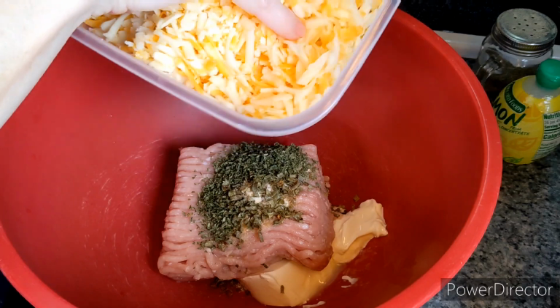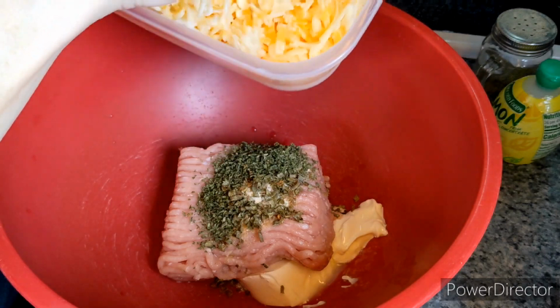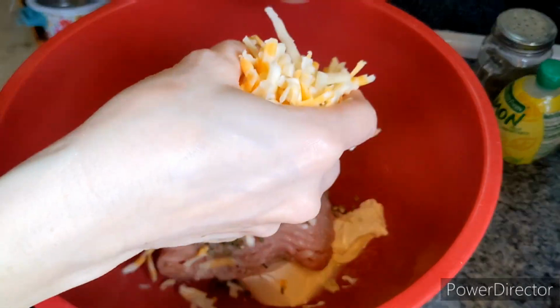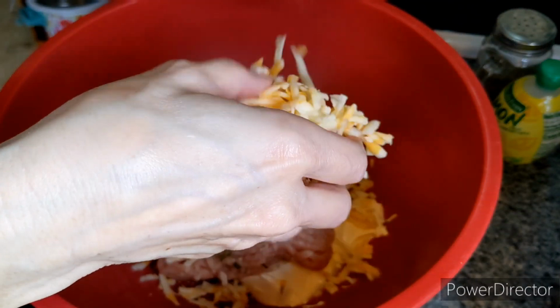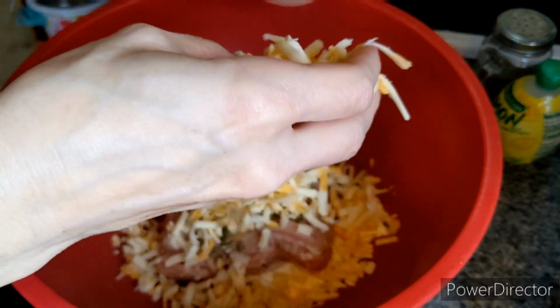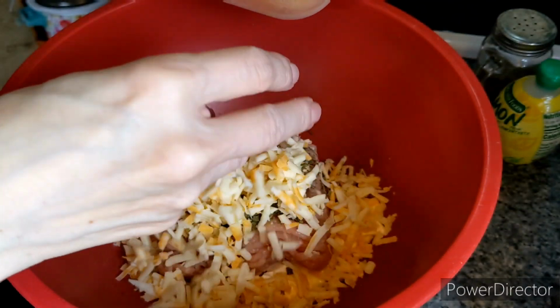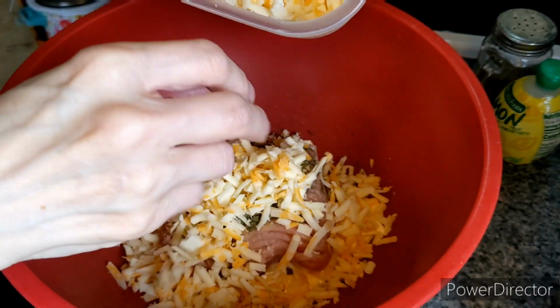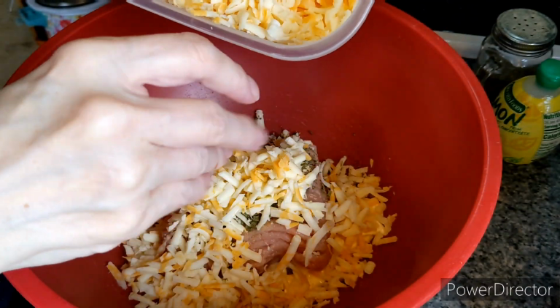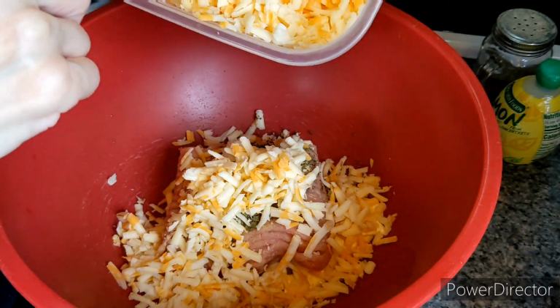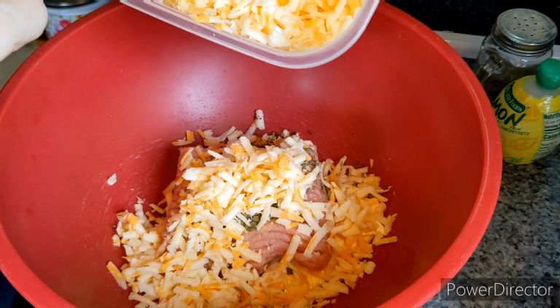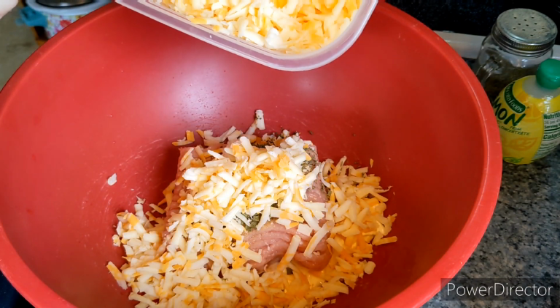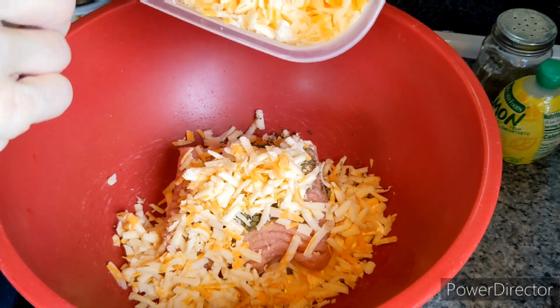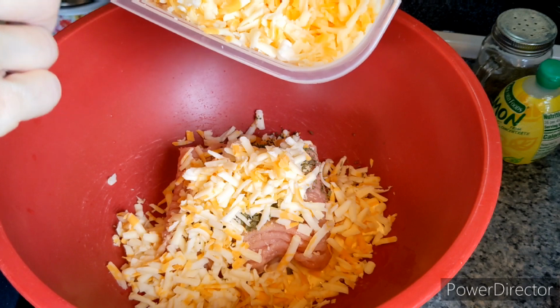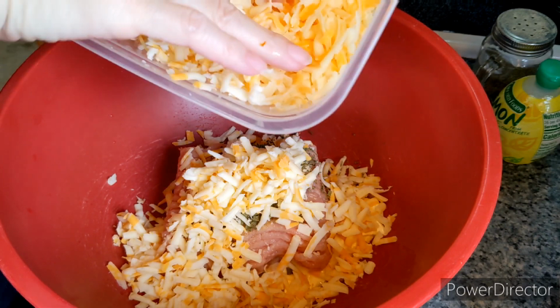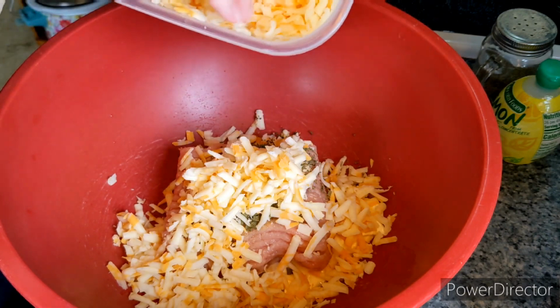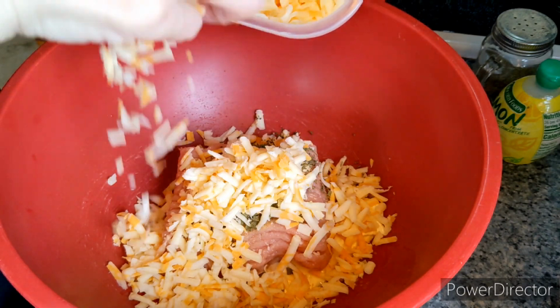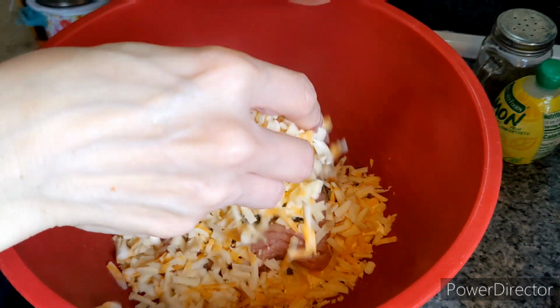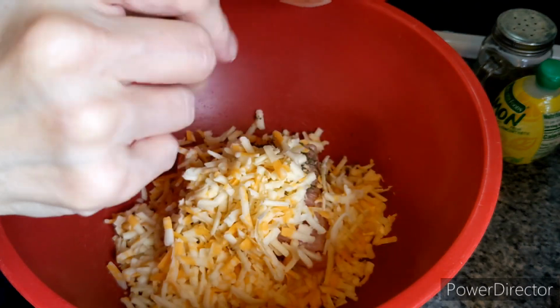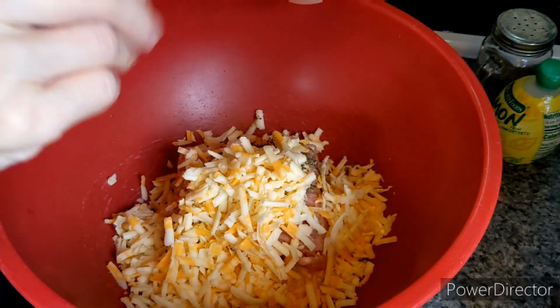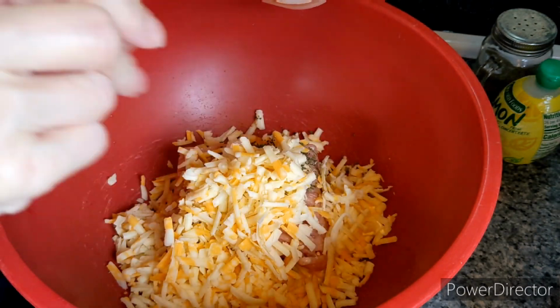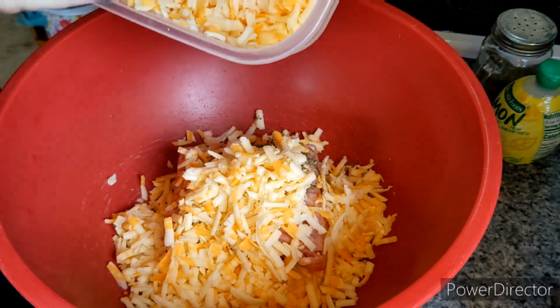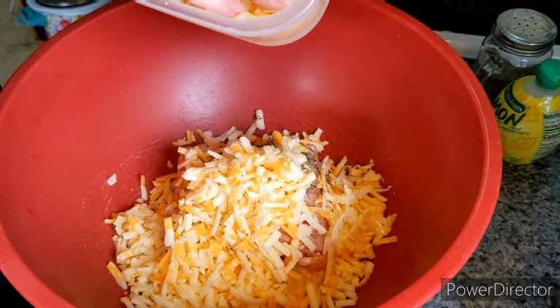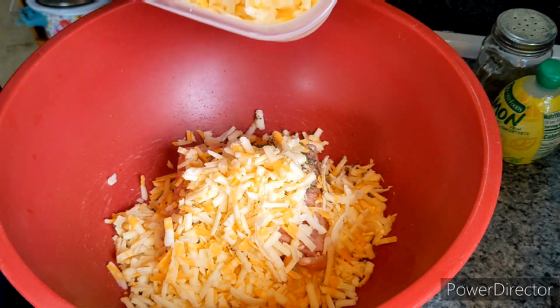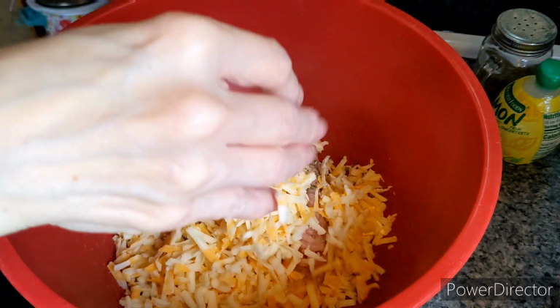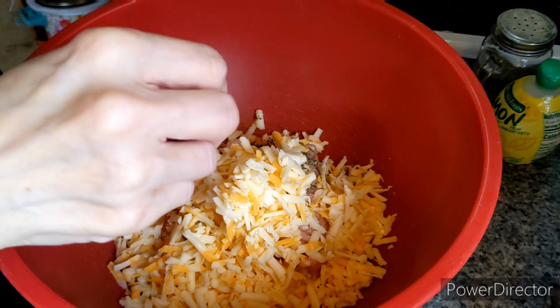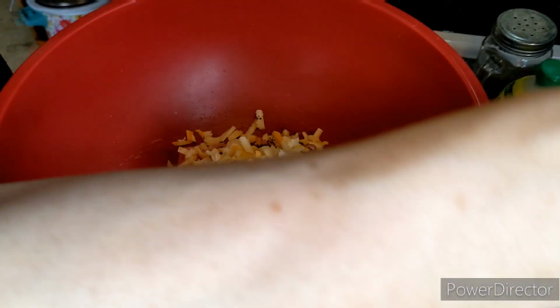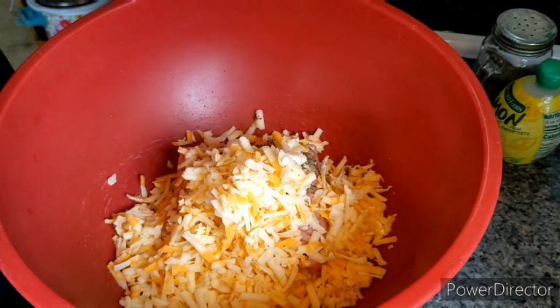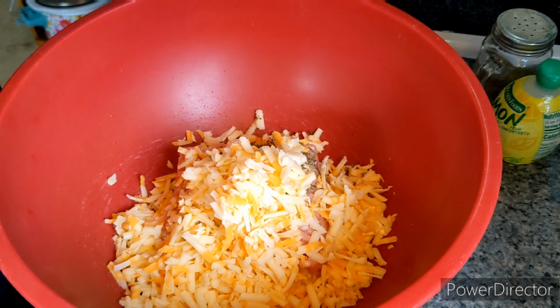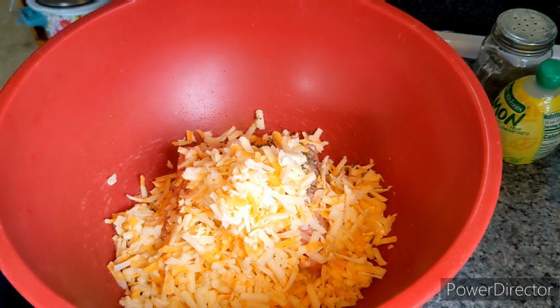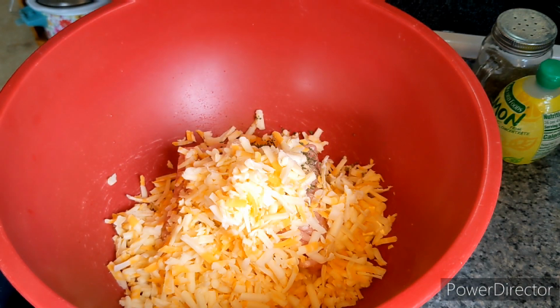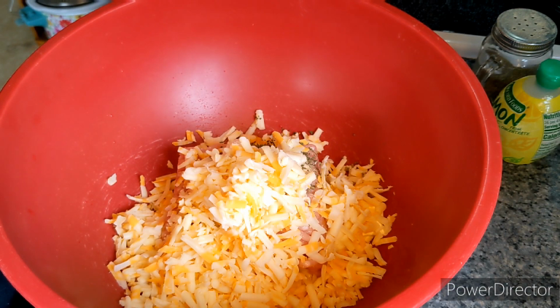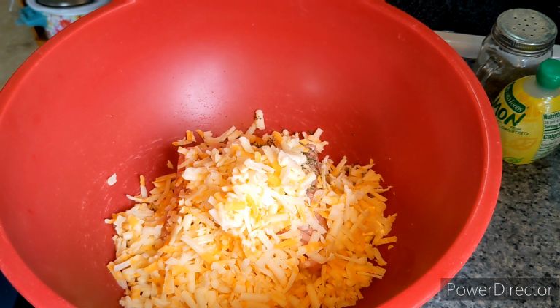I'm going to do a little over half a cup — actually, maybe about a cup. This is a mix: it's cheddar, Monterey Jack, and Colby. And then I'm going to mix this.